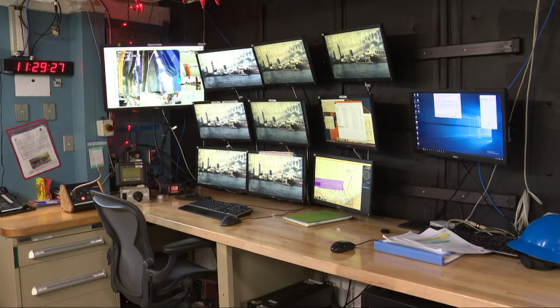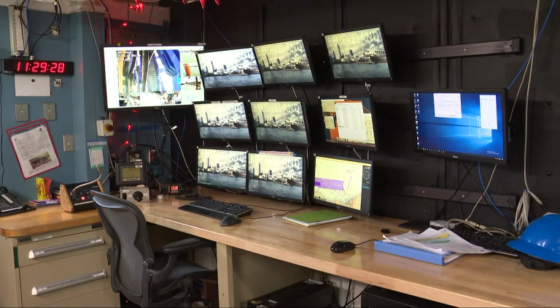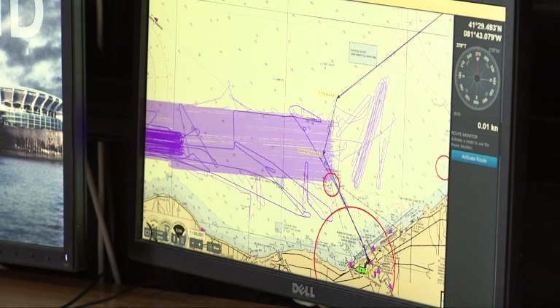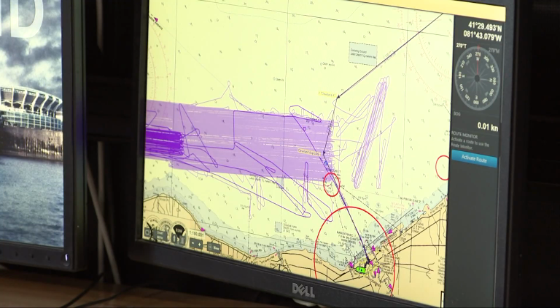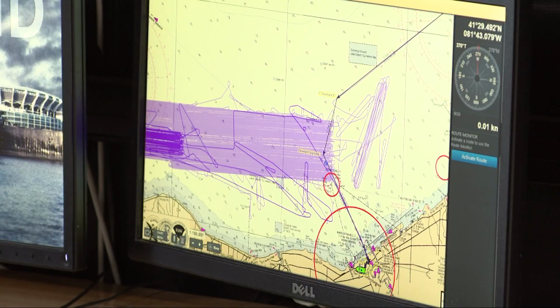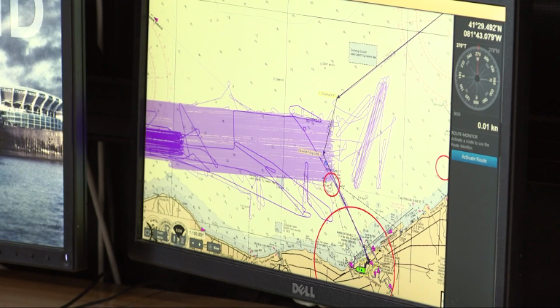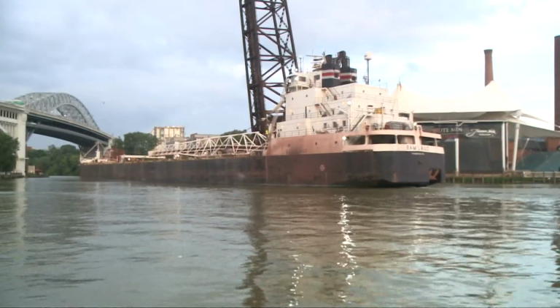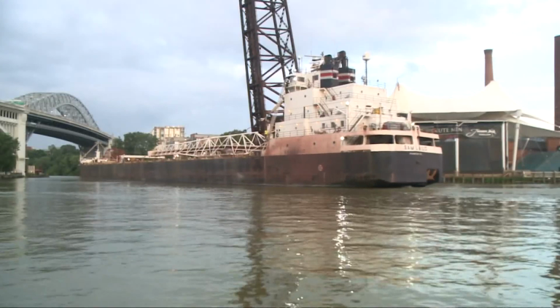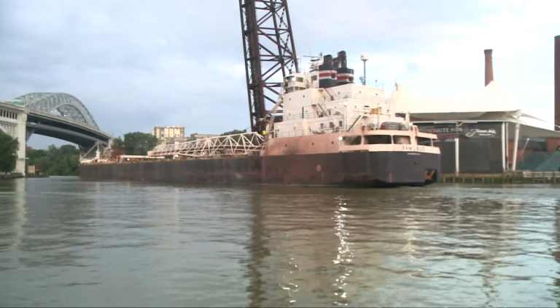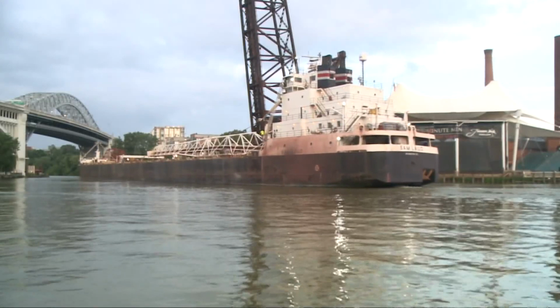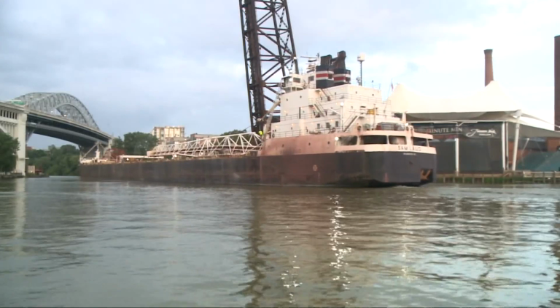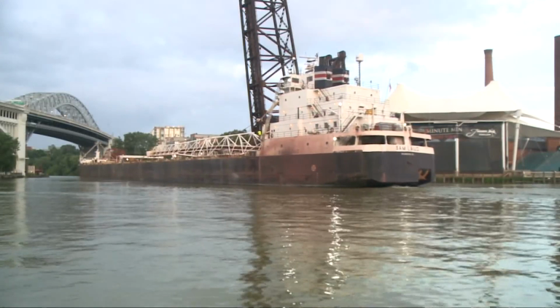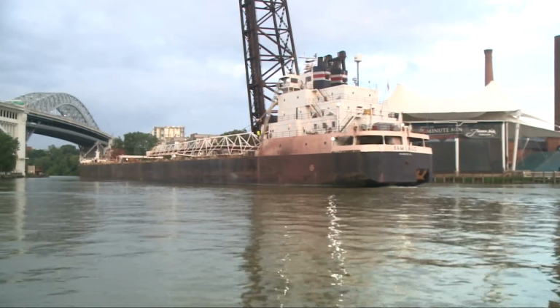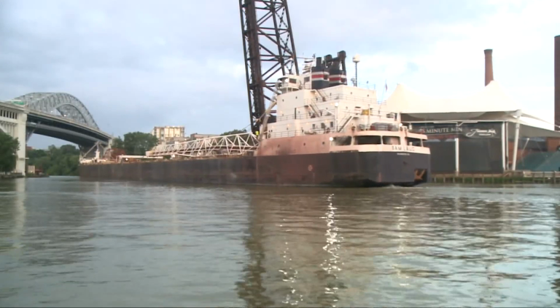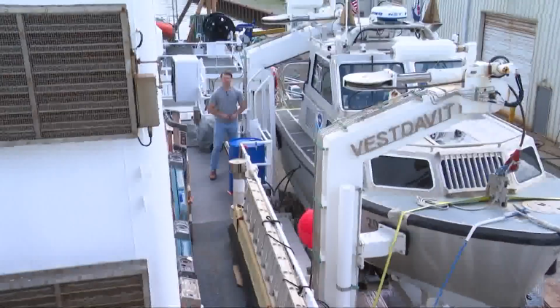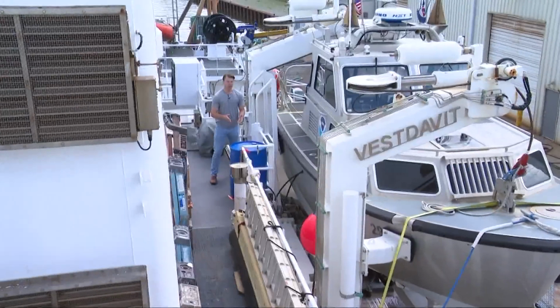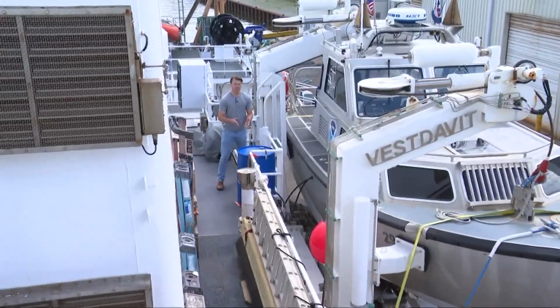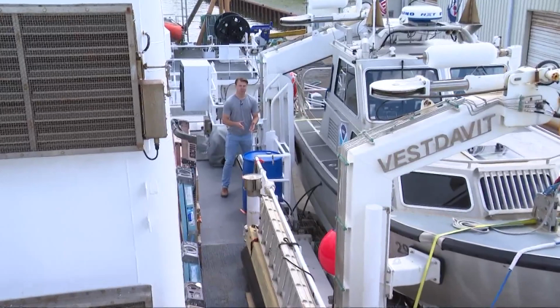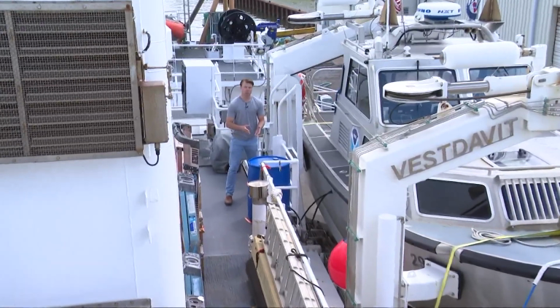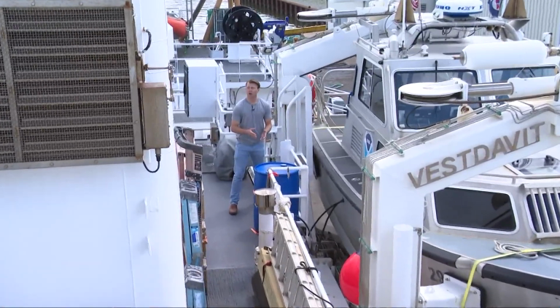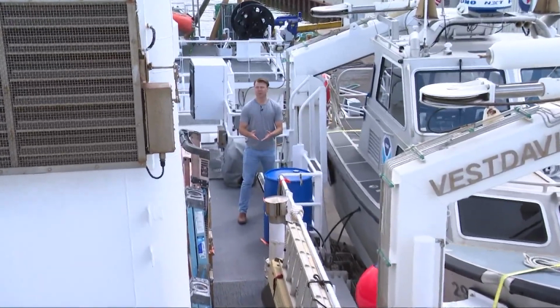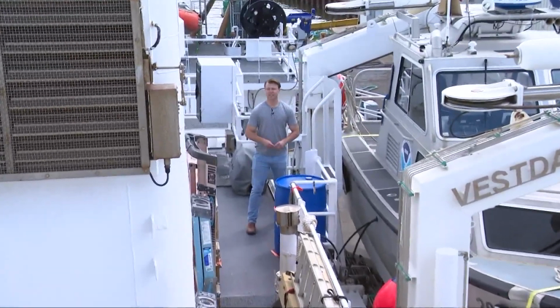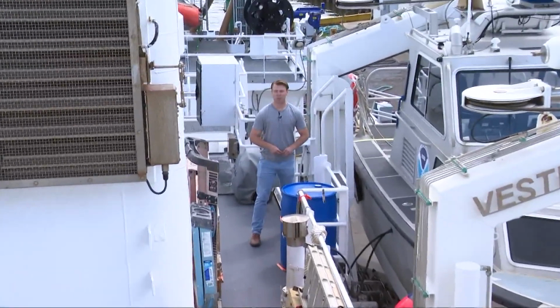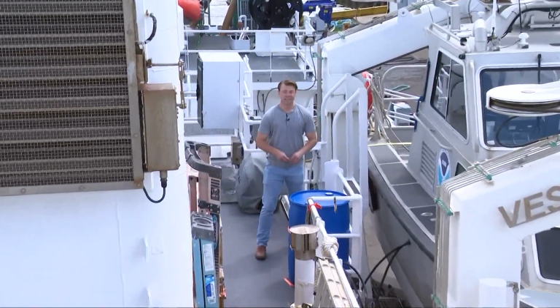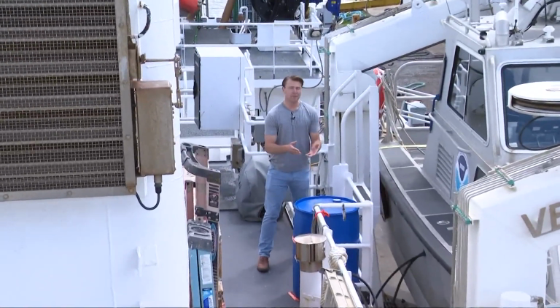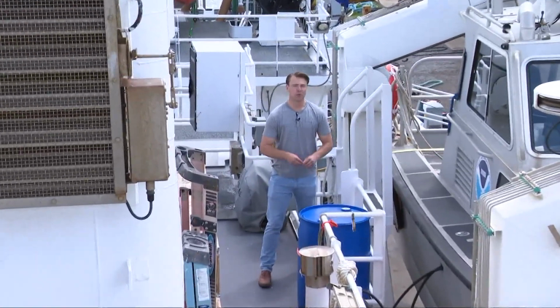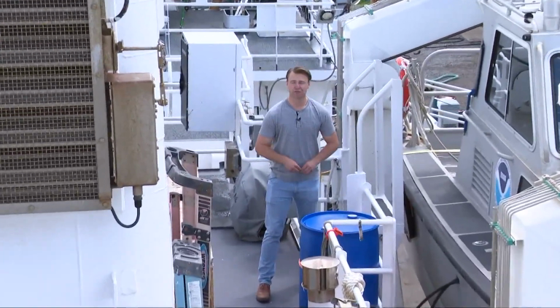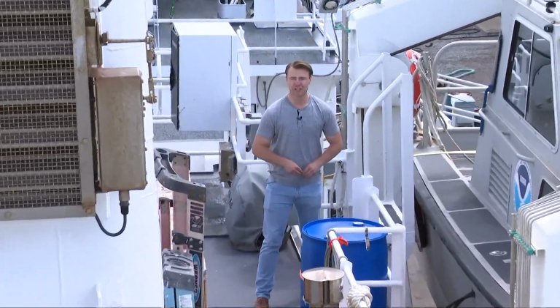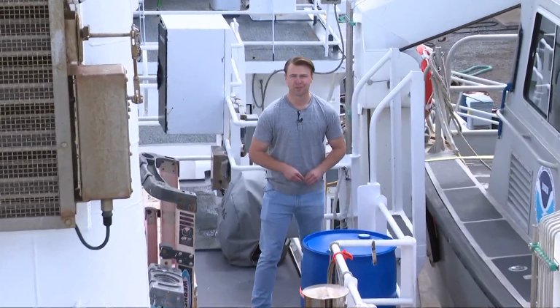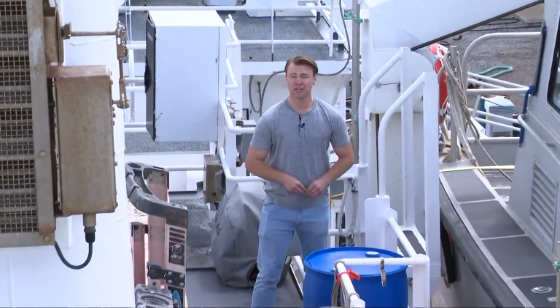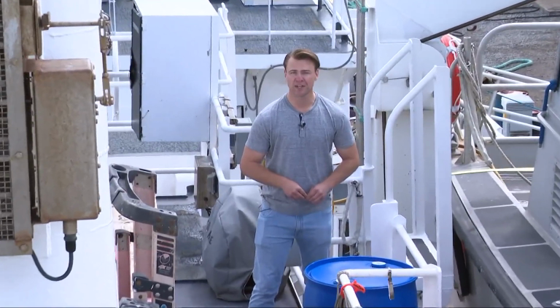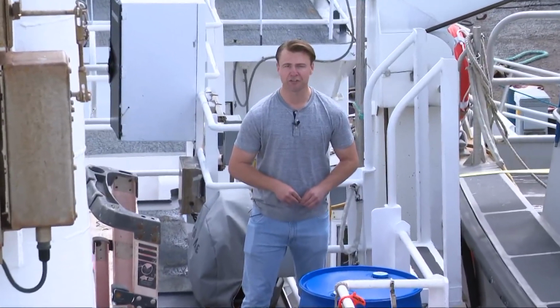All of this data is recorded and verified so ships and mariners know what lies beneath Lake Erie. The NOAA ship Thomas Jefferson will be working on Lake Erie until October, then it will head back home to Virginia. For 3 News, I'm Neil Fisher.